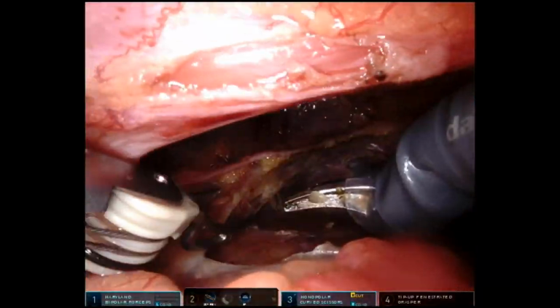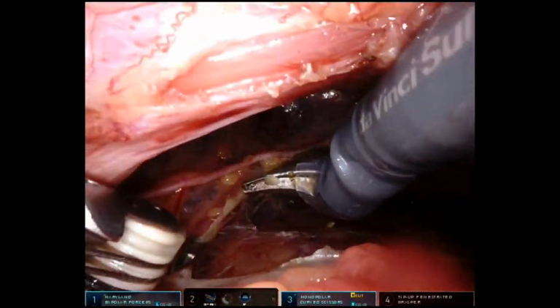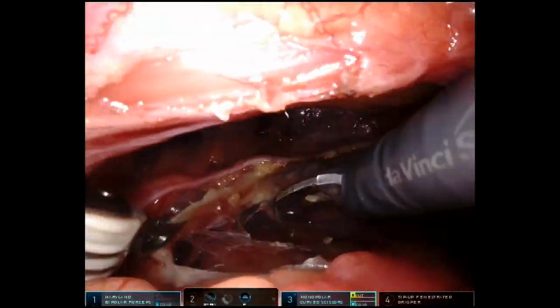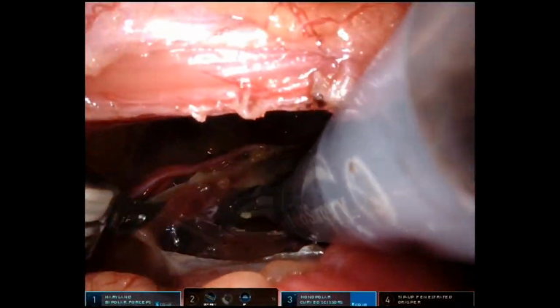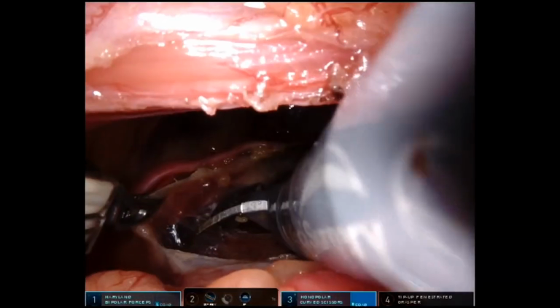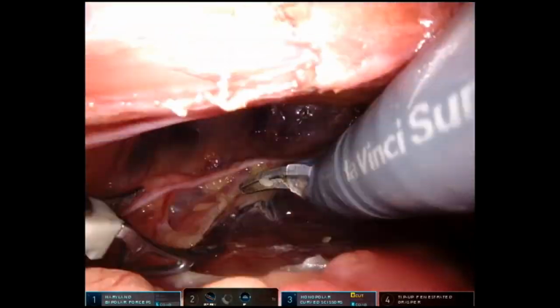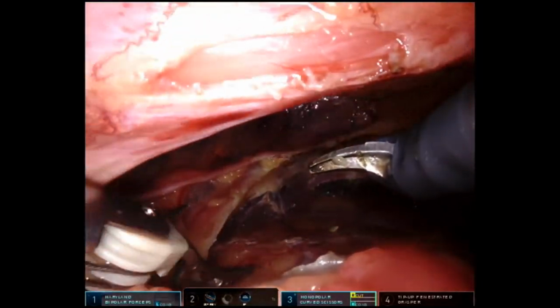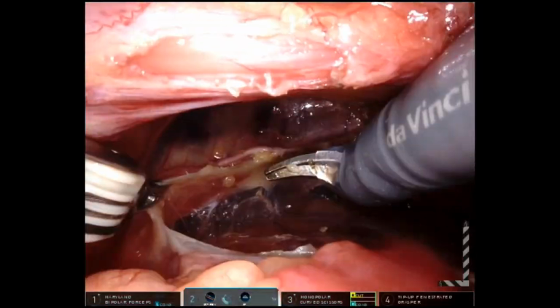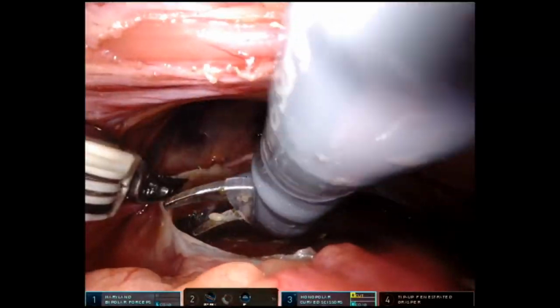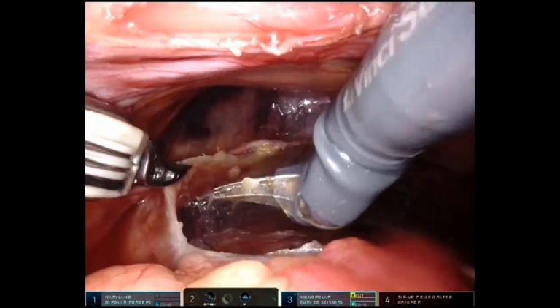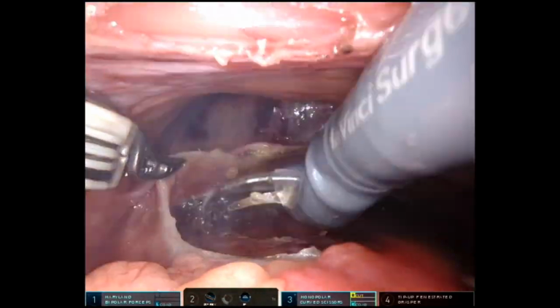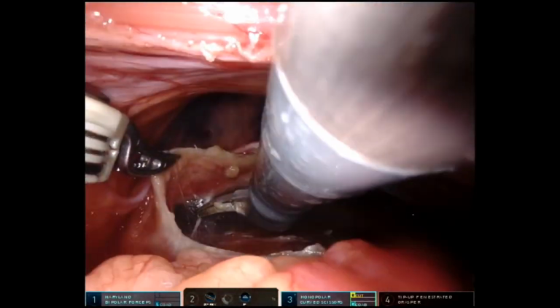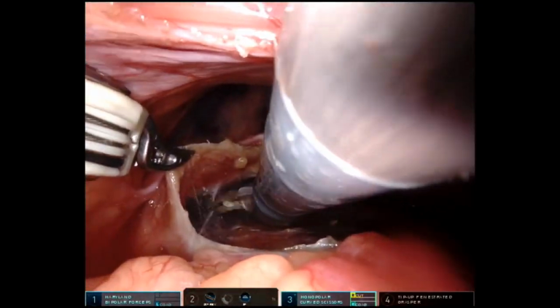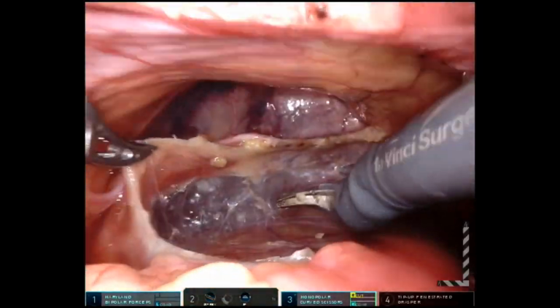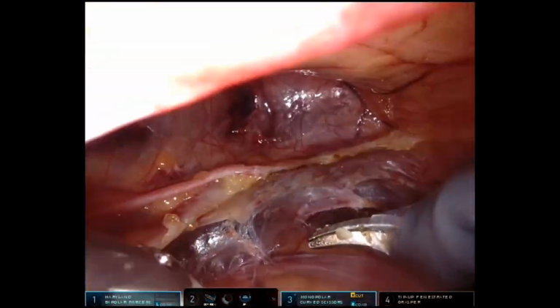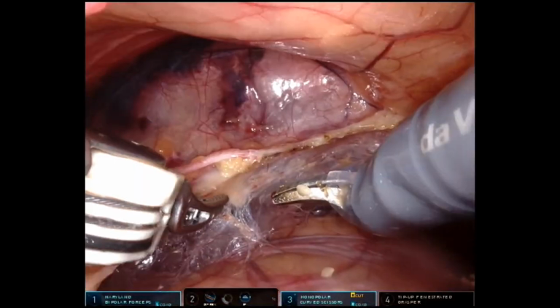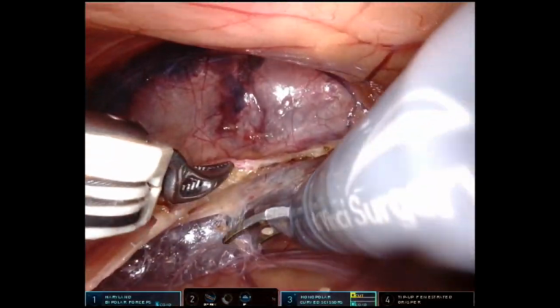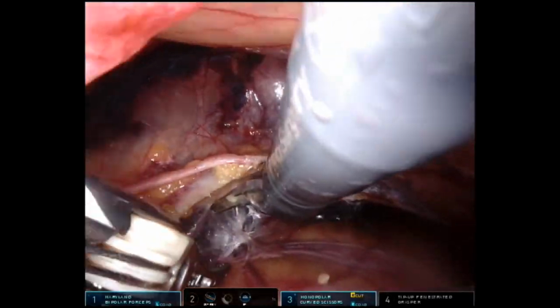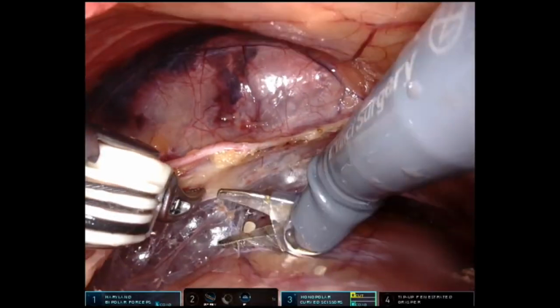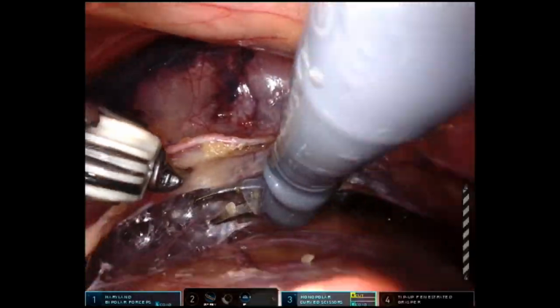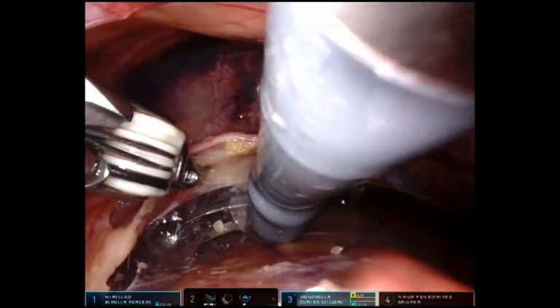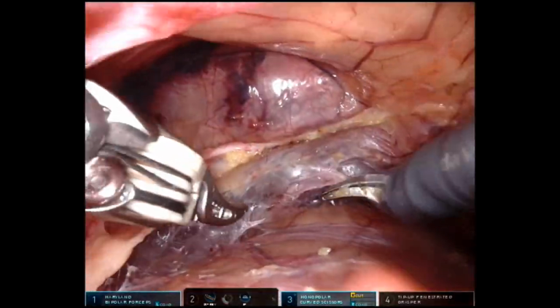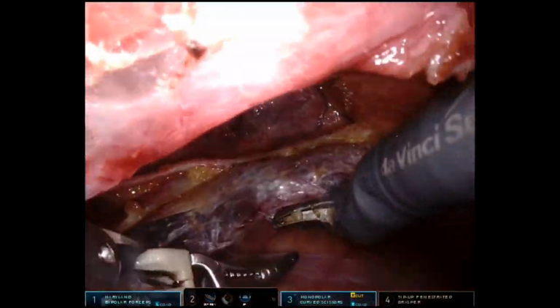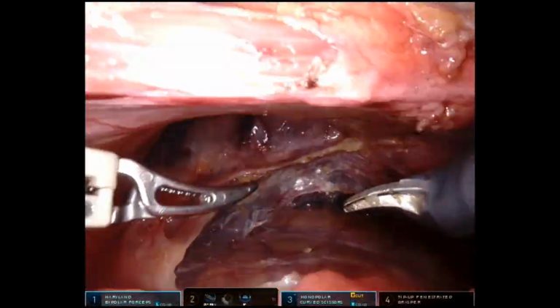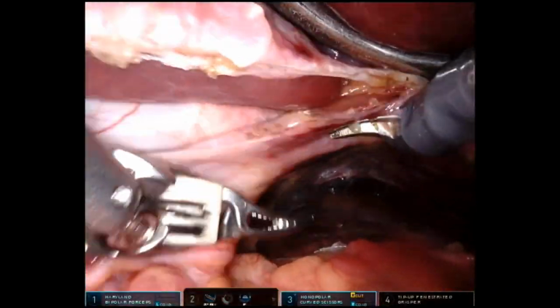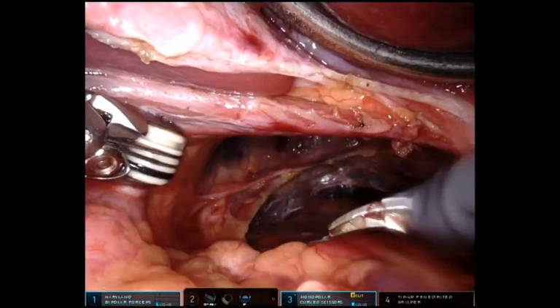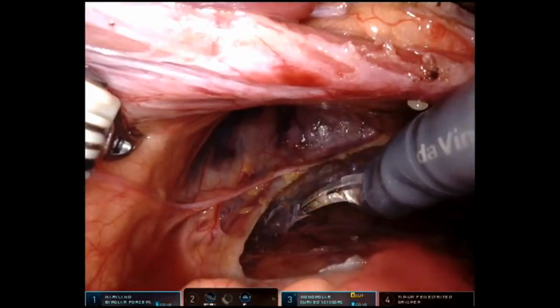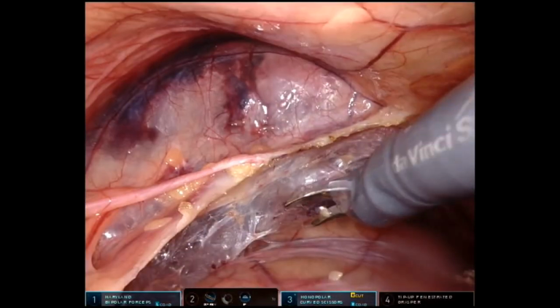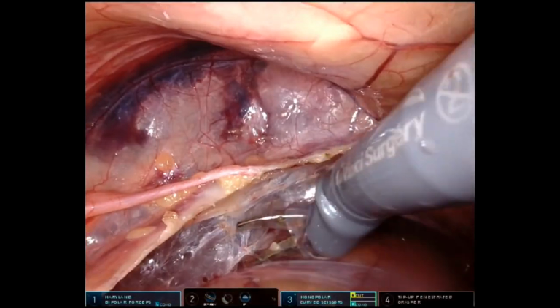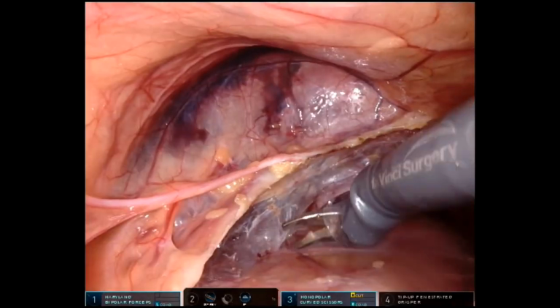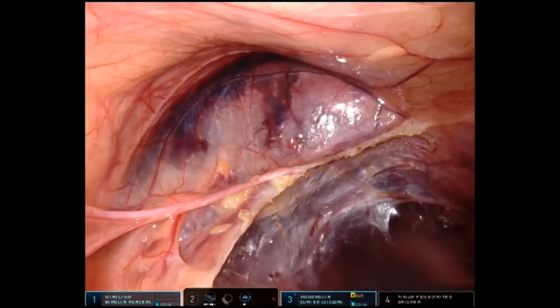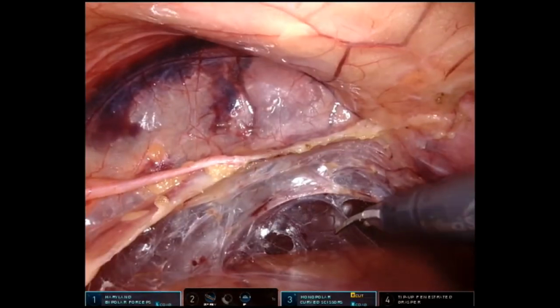This is further mobilization of that hernia sac, way up into the chest. This patient had a fairly large hernia — the CT scan preoperatively showed around 65 to 75 percent of the stomach was actually in the chest.